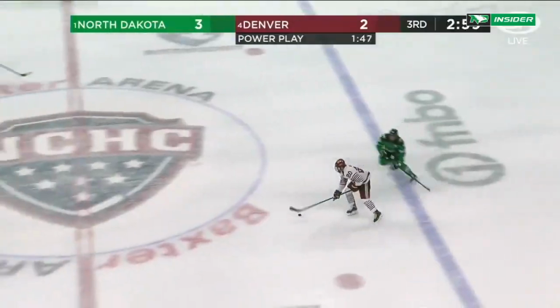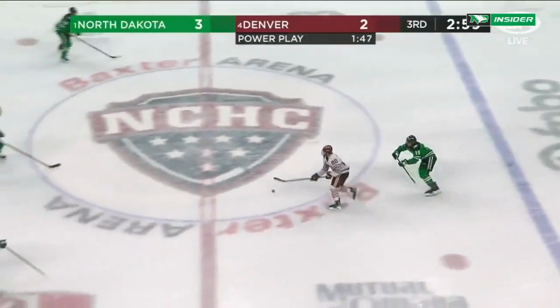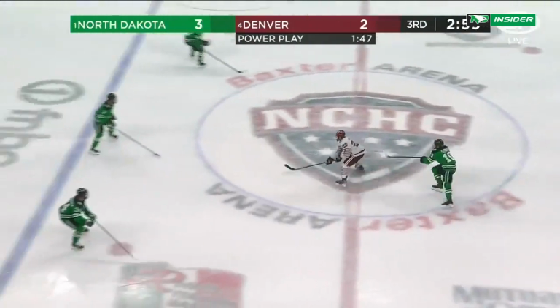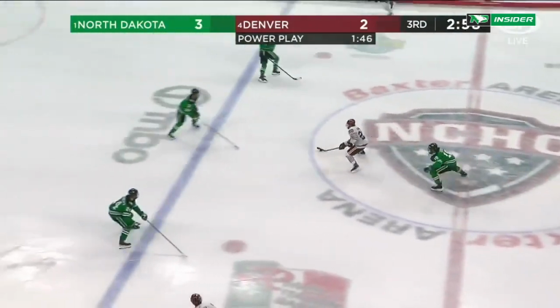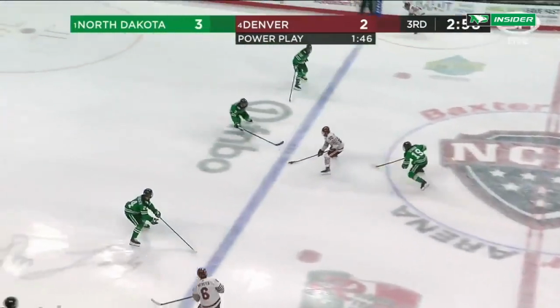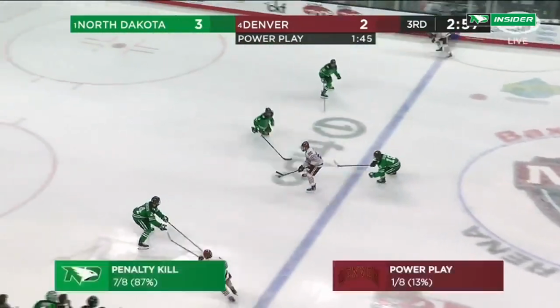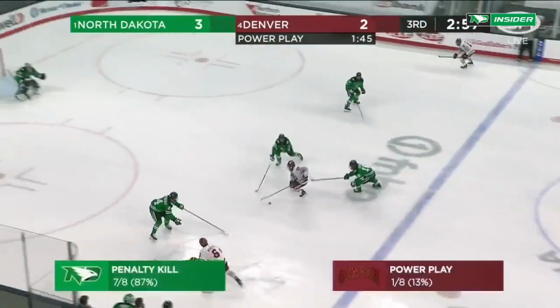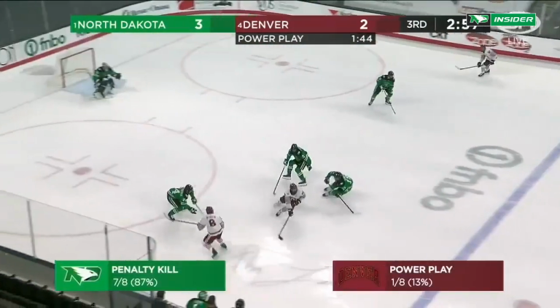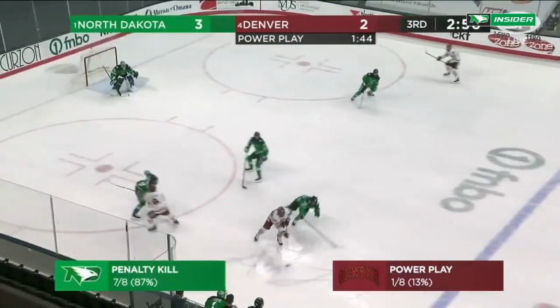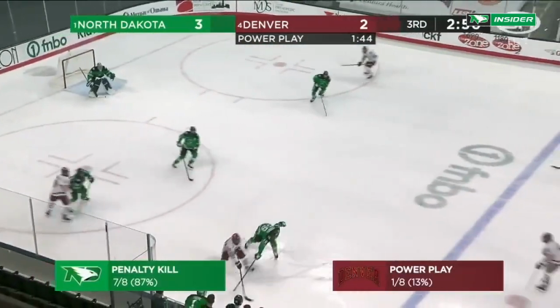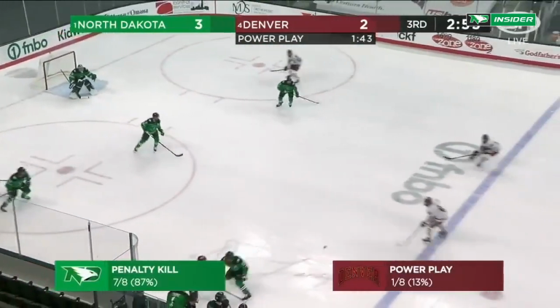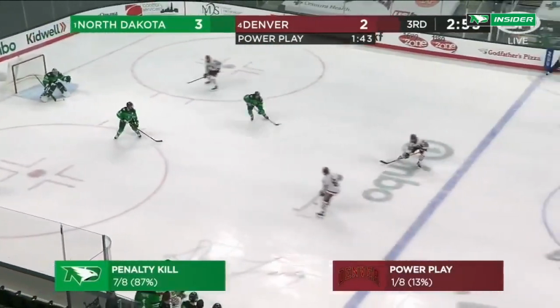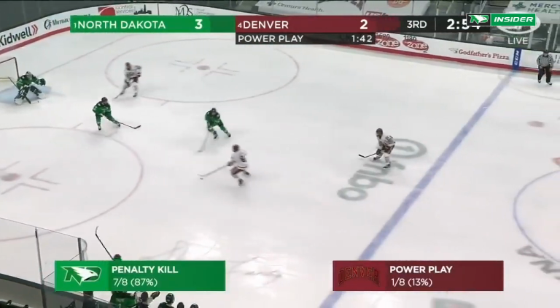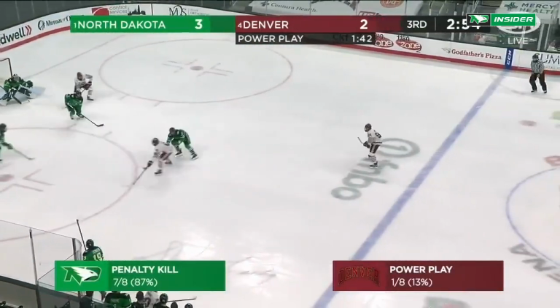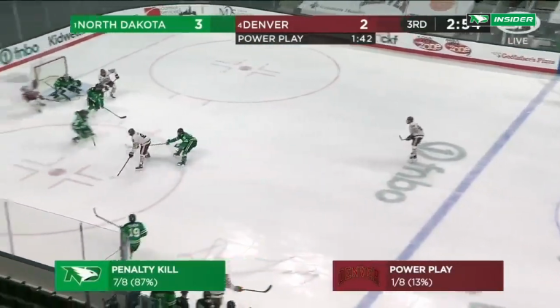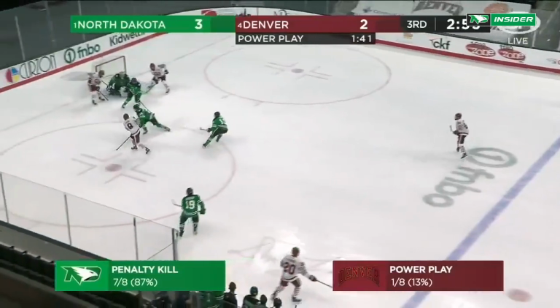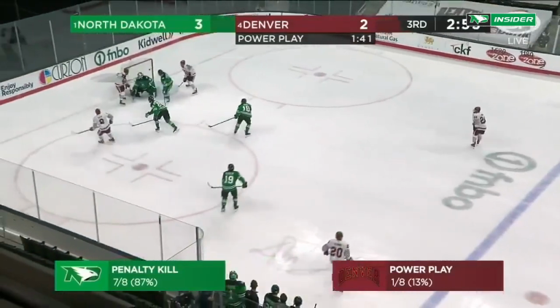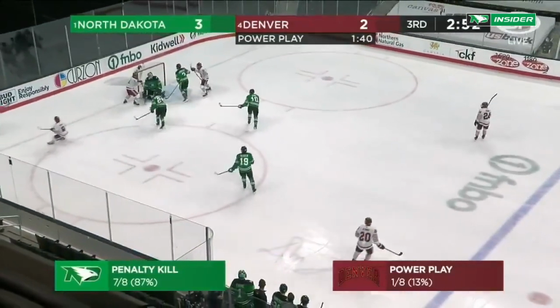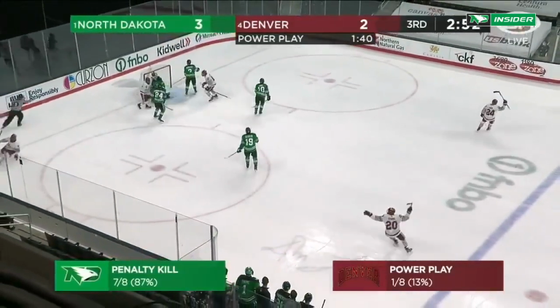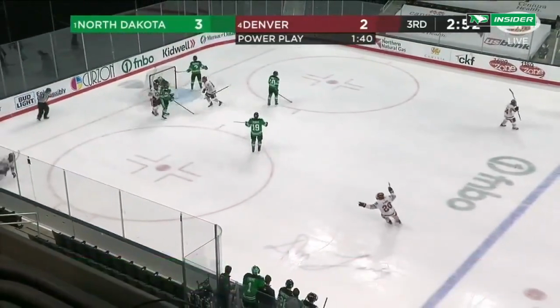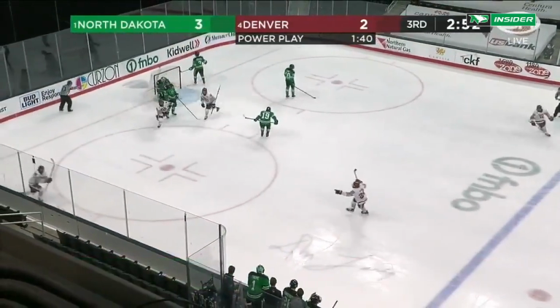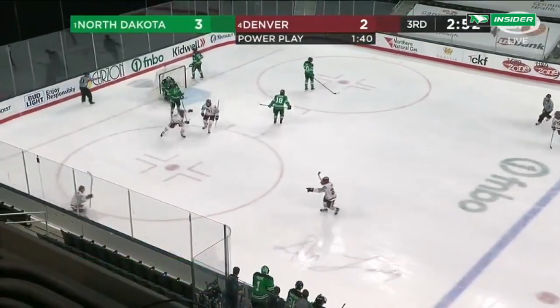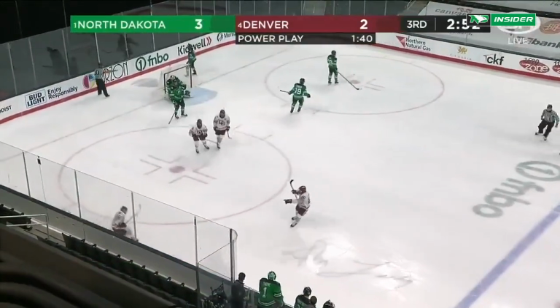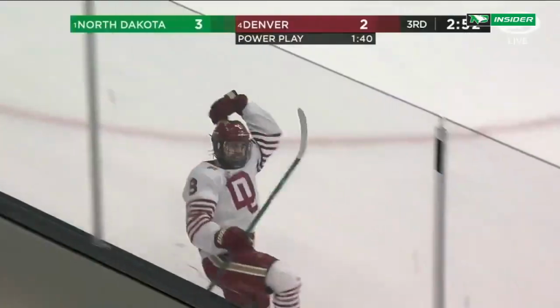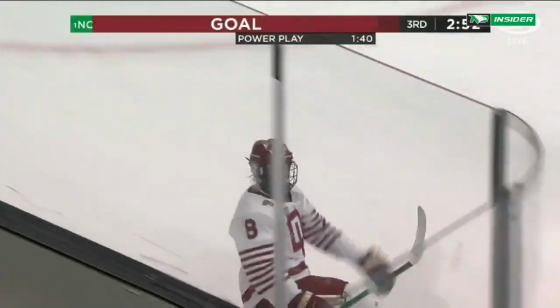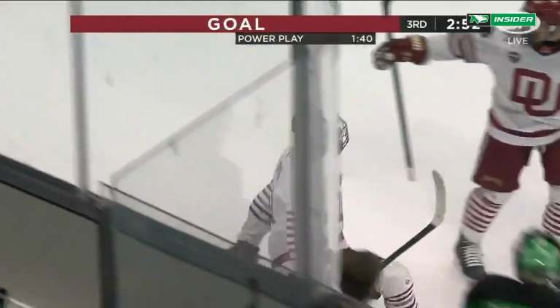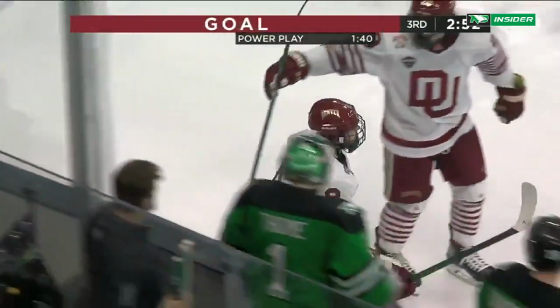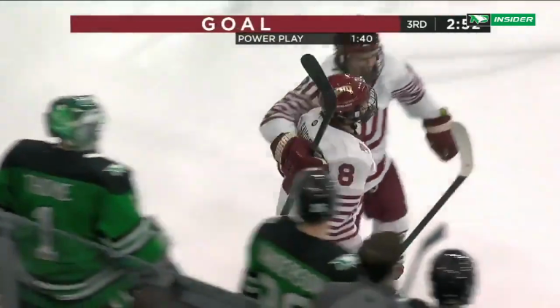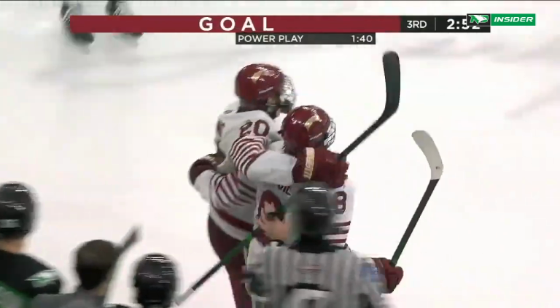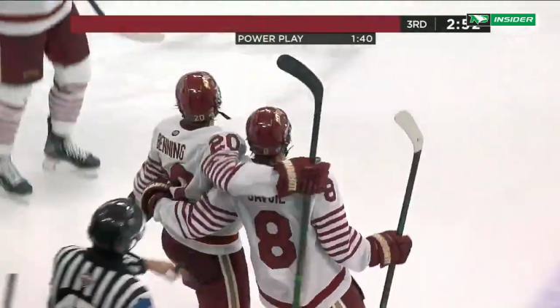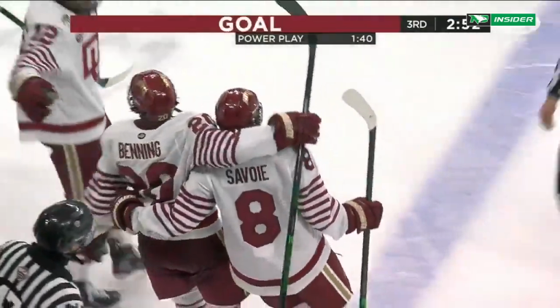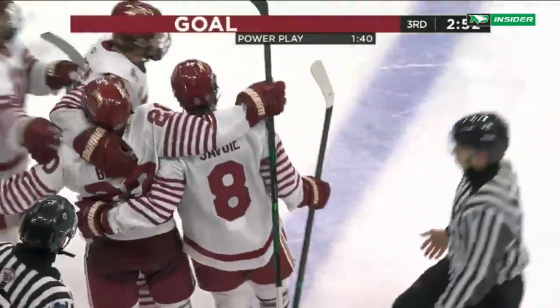One power play for Denver on the night — Kawaguchi in the box — and Savoy buries it in the back of the net! Second of the night for Carter Savoy on the power play!